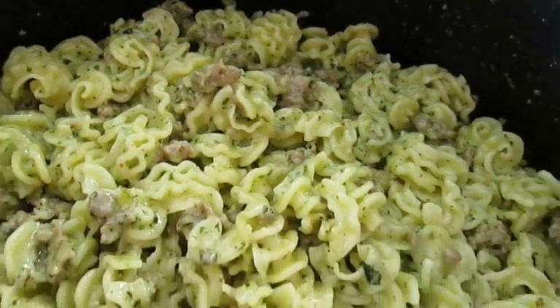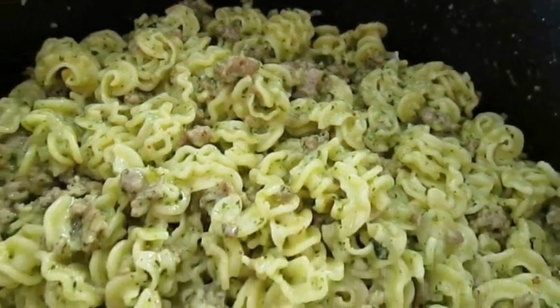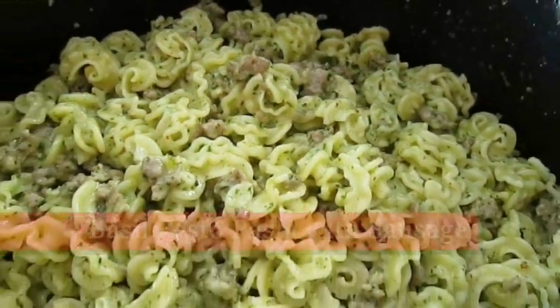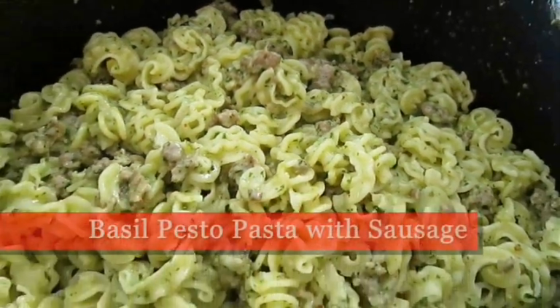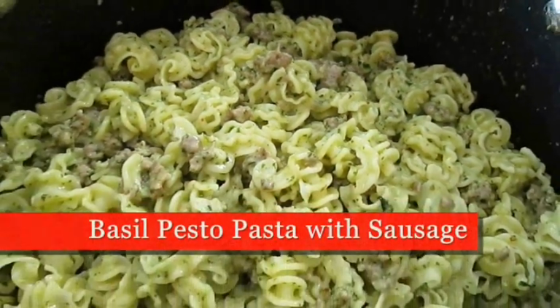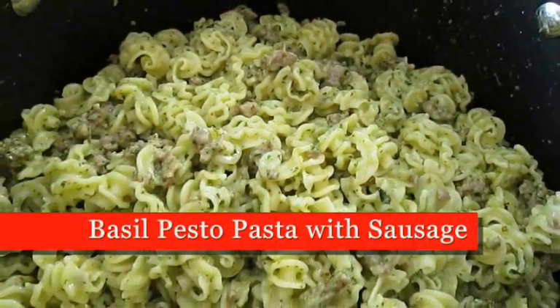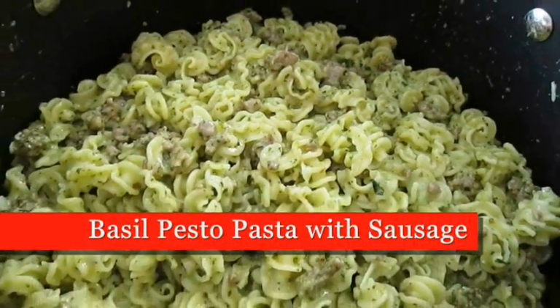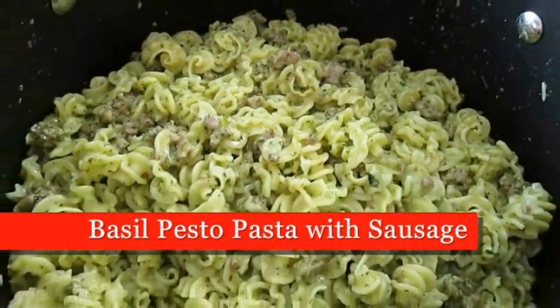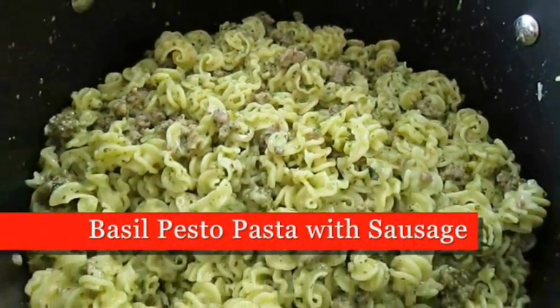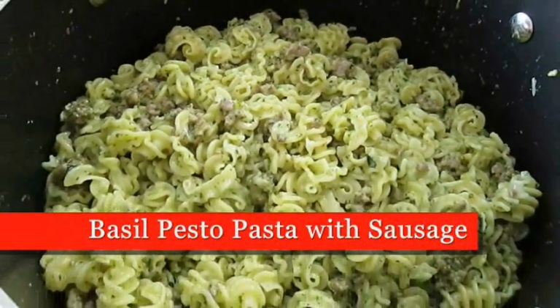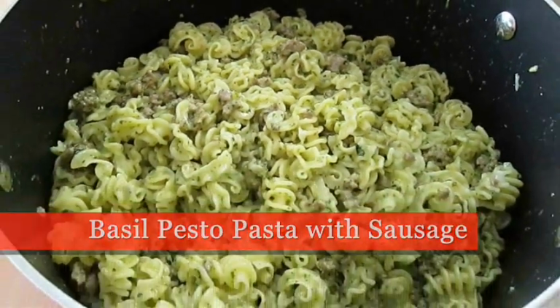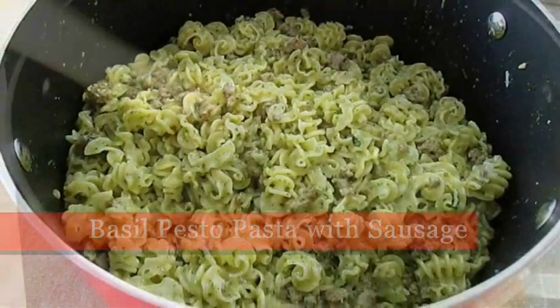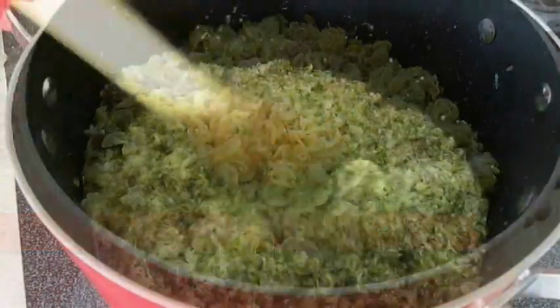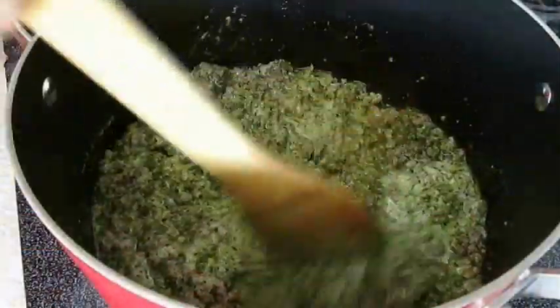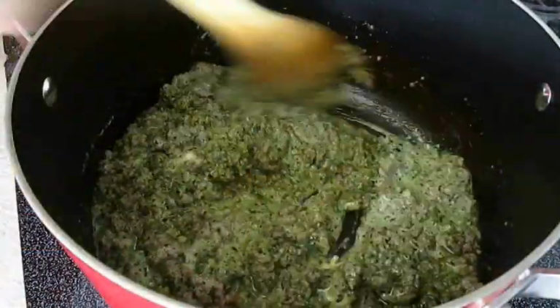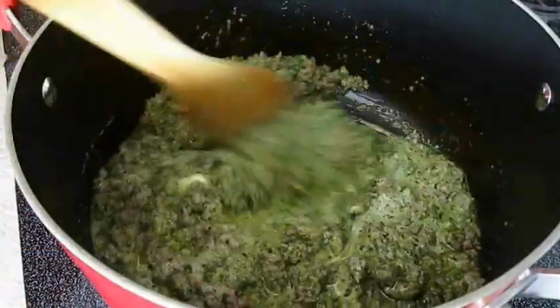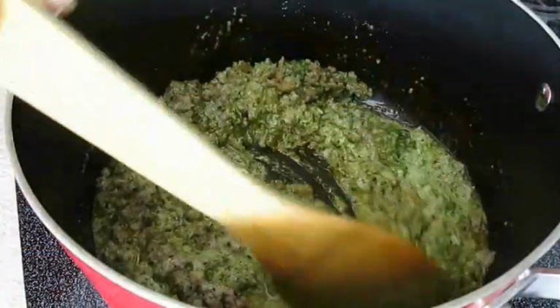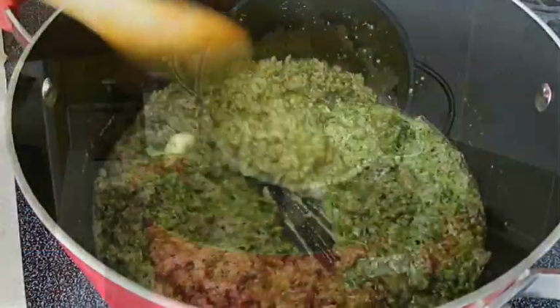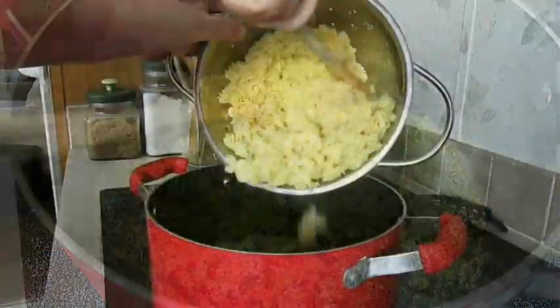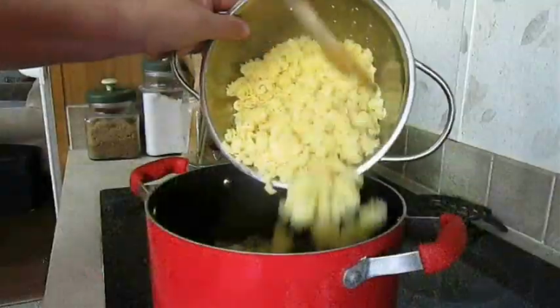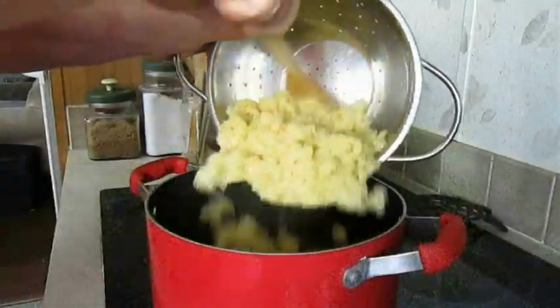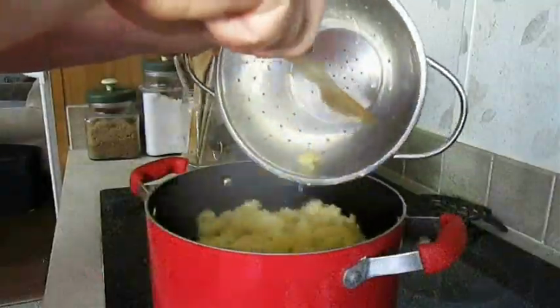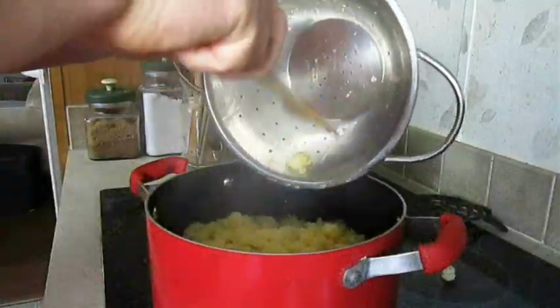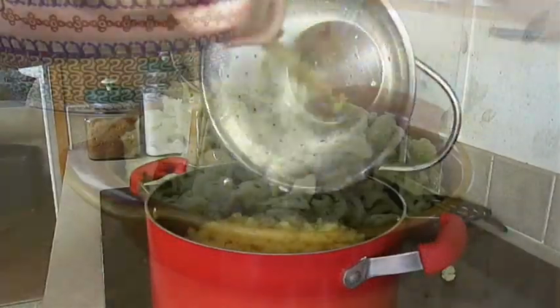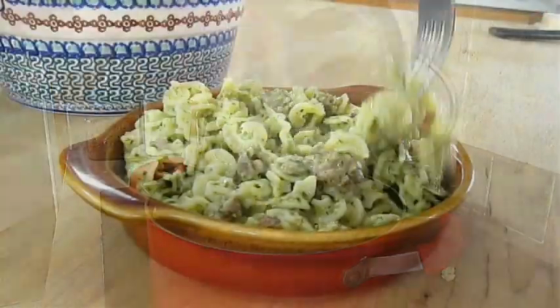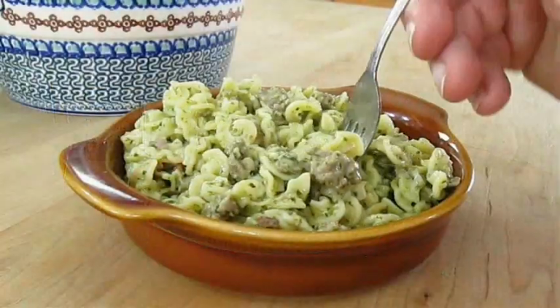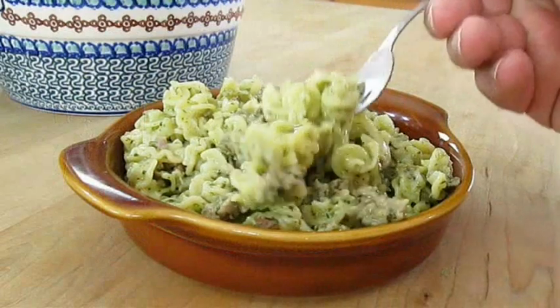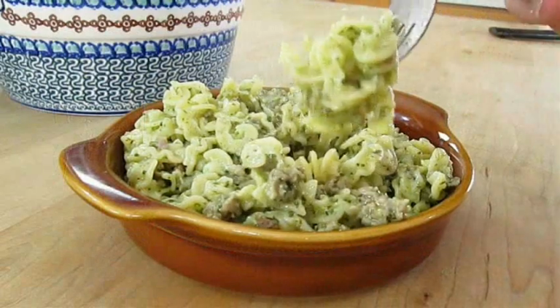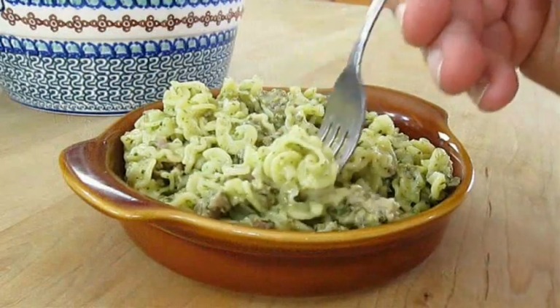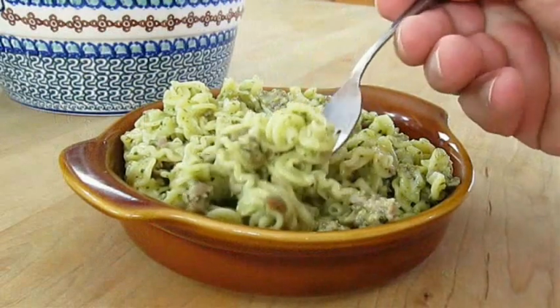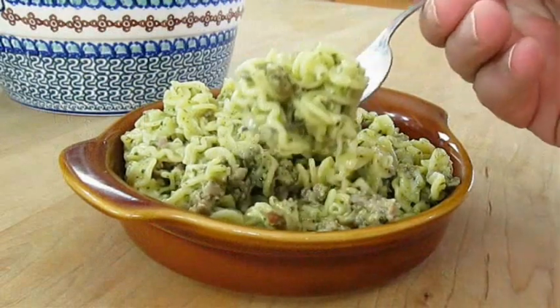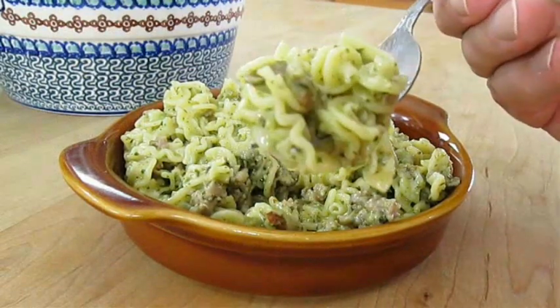Today we're cooking basil pesto pasta with sausage. So if you like Italian food and you love pasta, stay tuned because this recipe is up next.